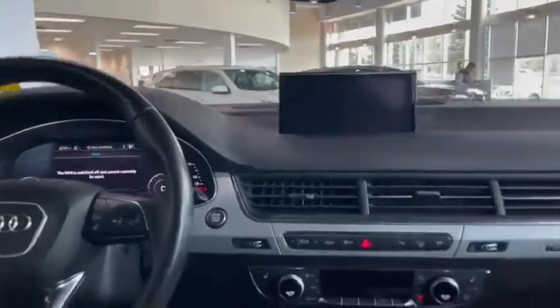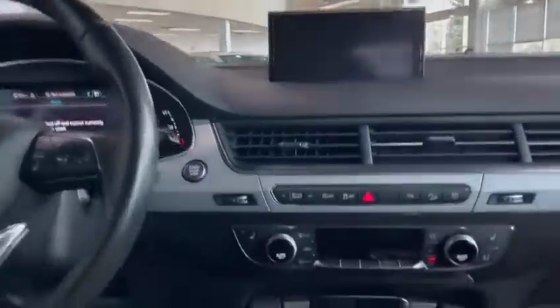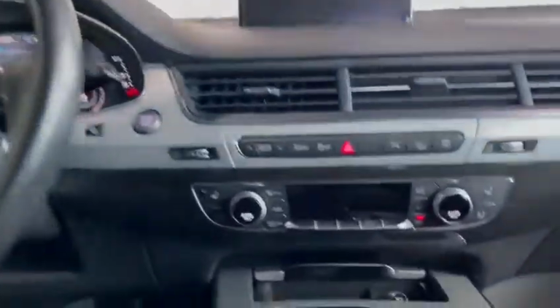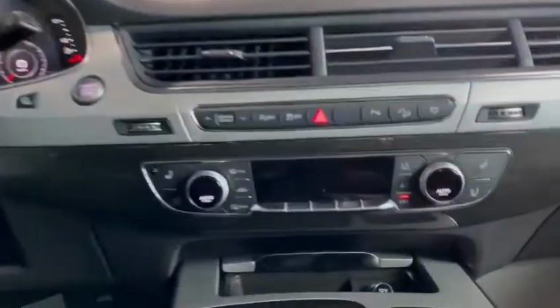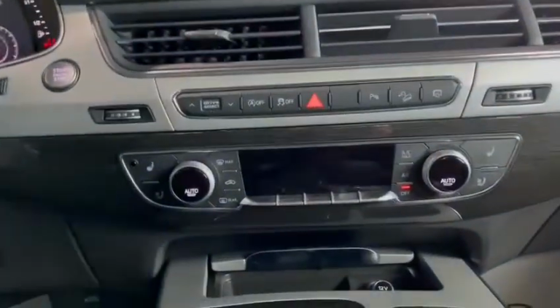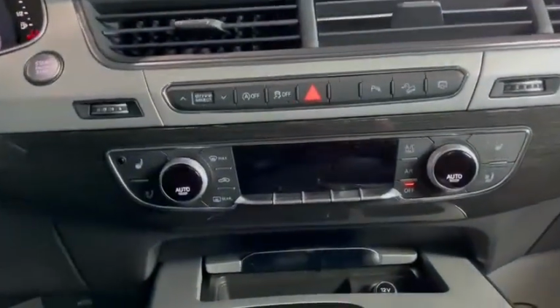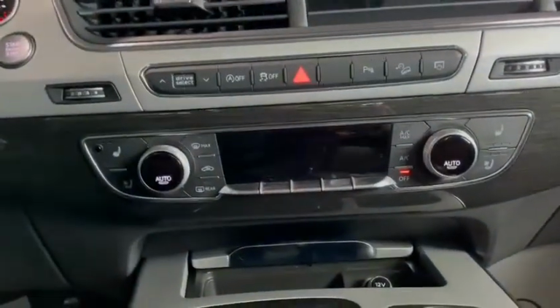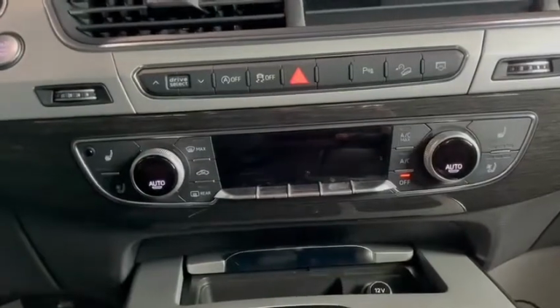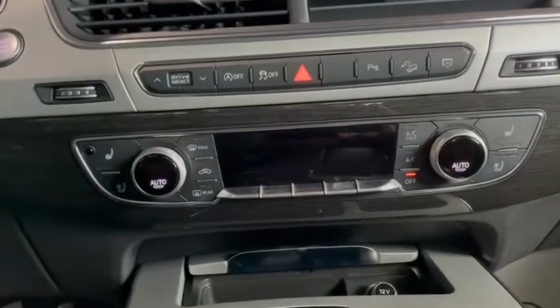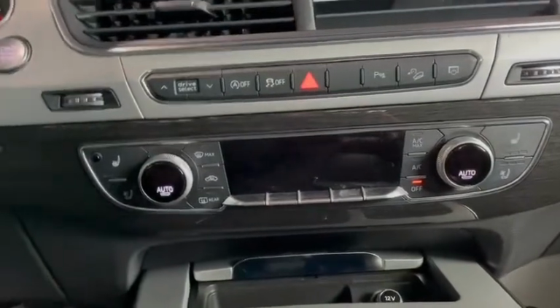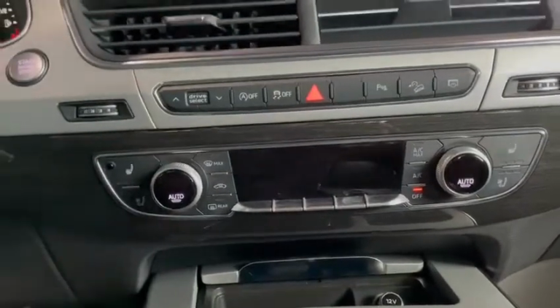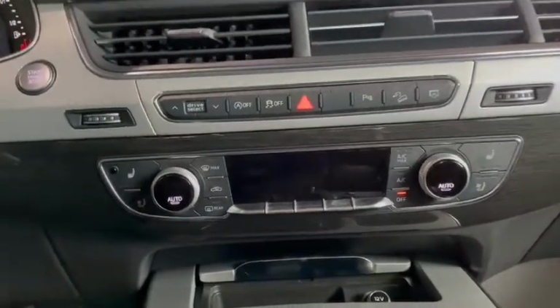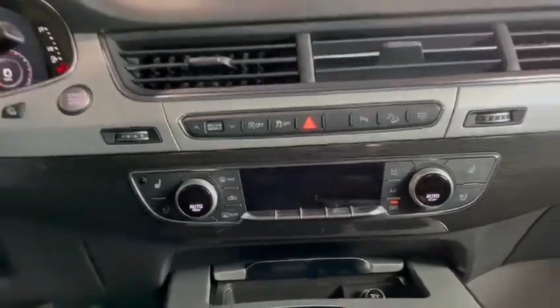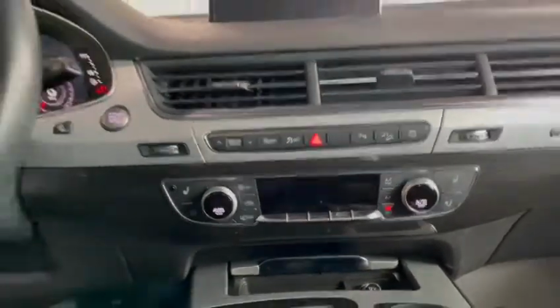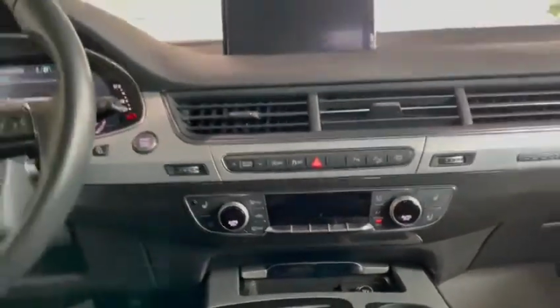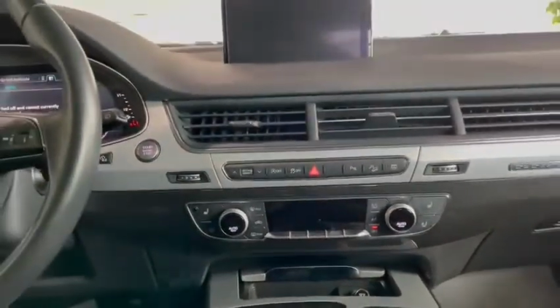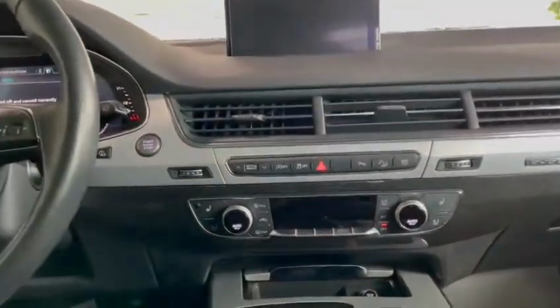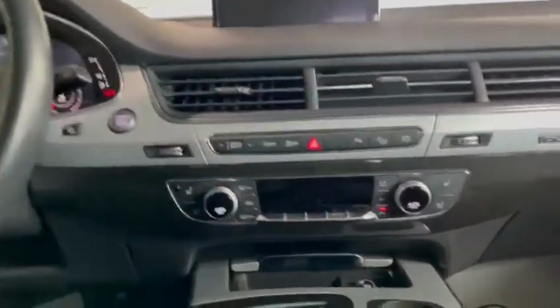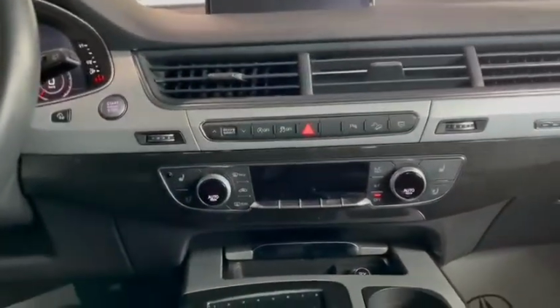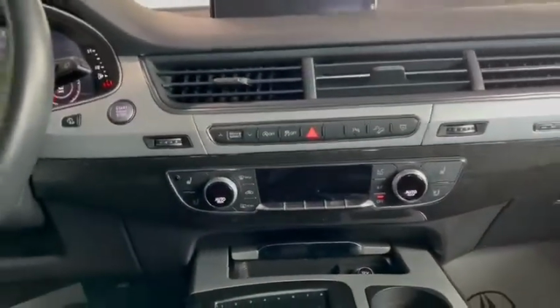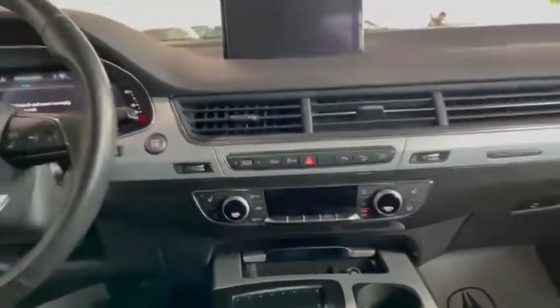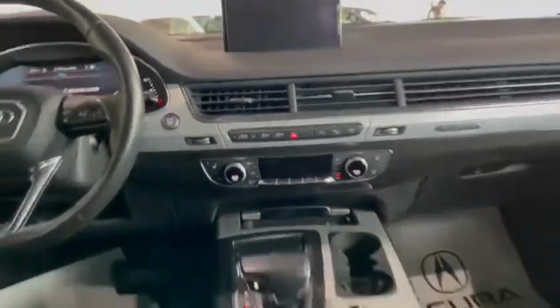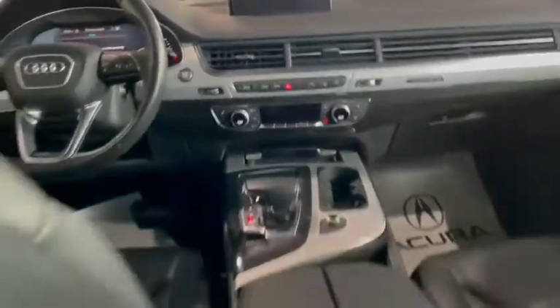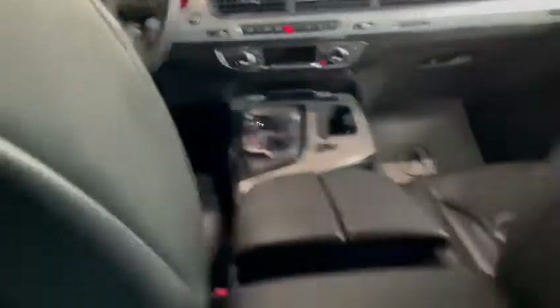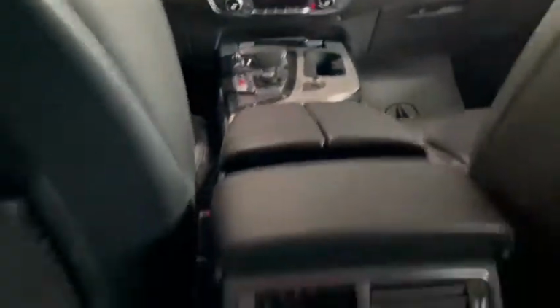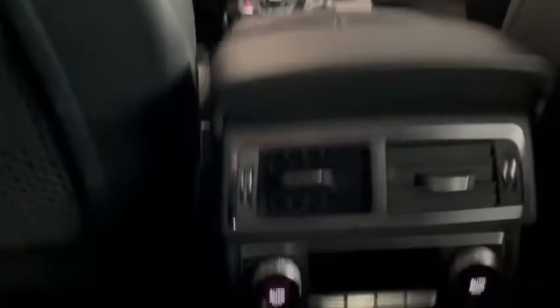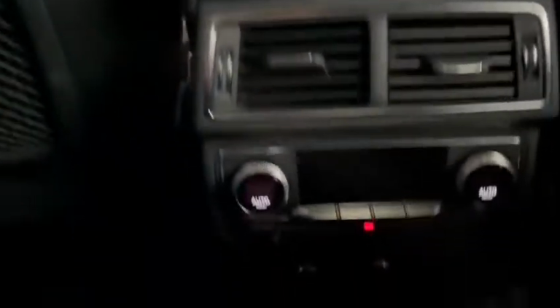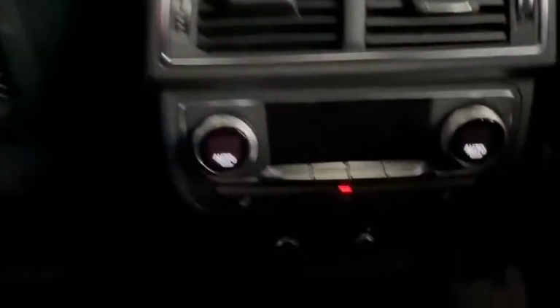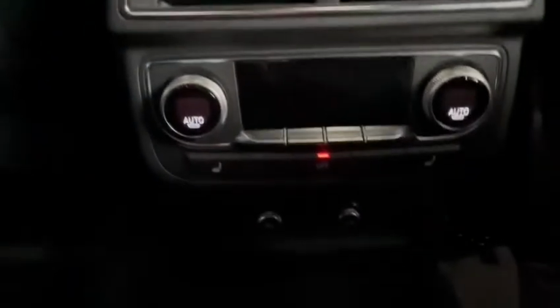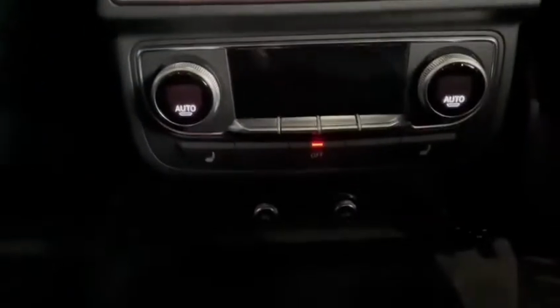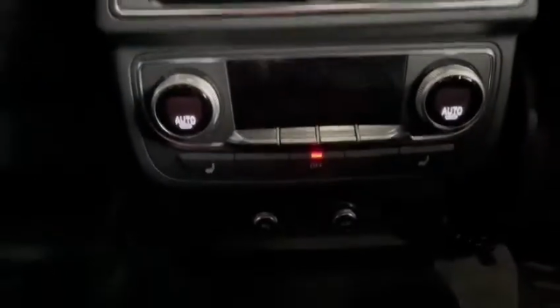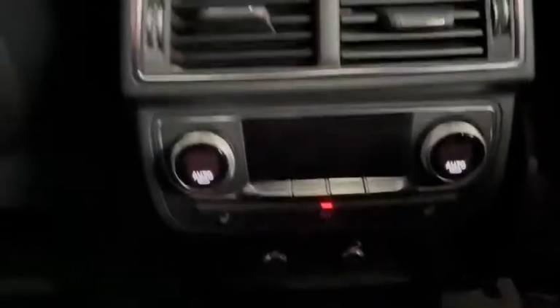Underneath the MMI screen you'll find your climate control buttons — always nice to have physical buttons. Not only is it dual zone in the front, but you also have separate controls for your passengers in the back.